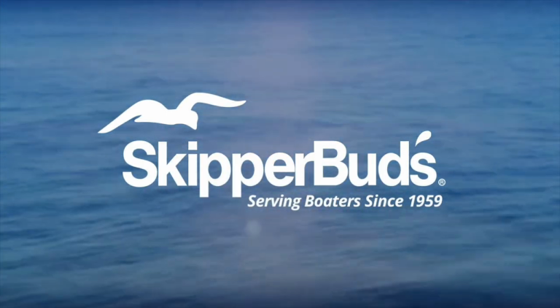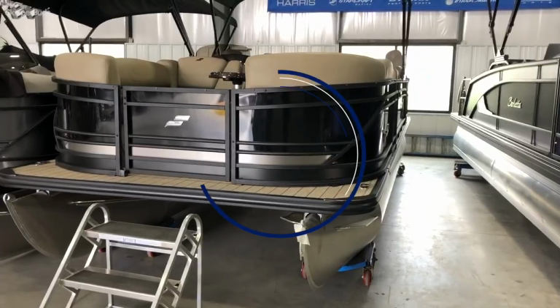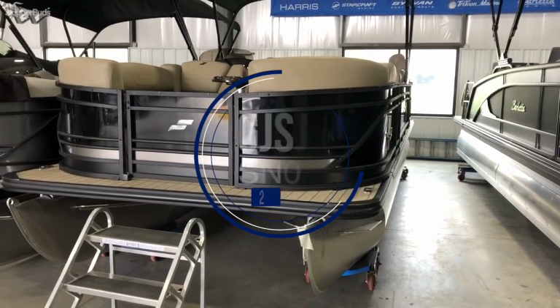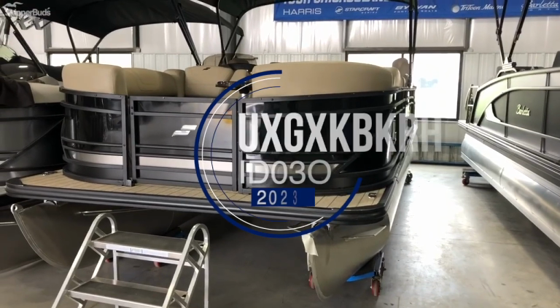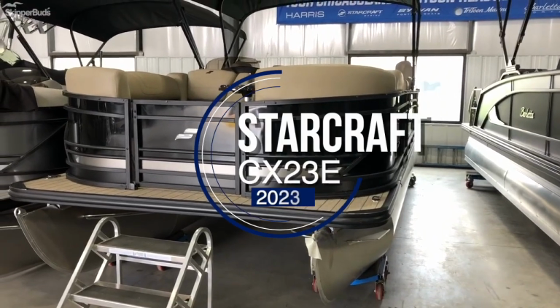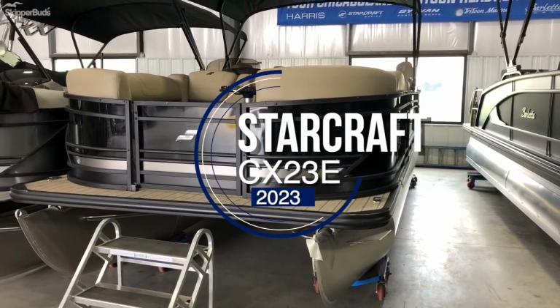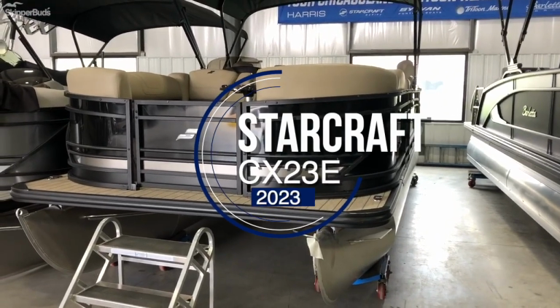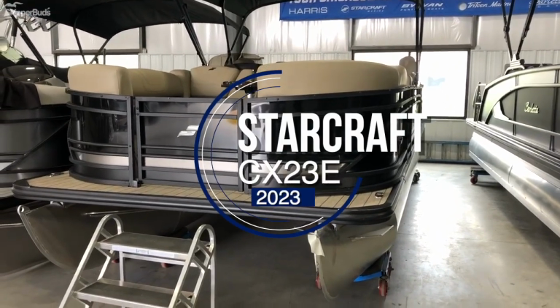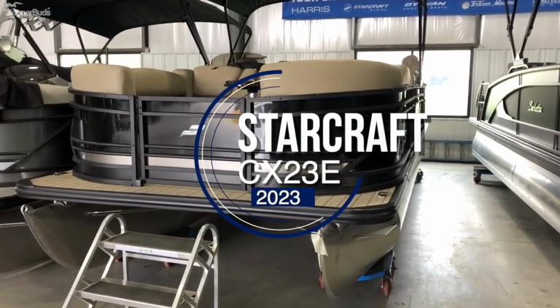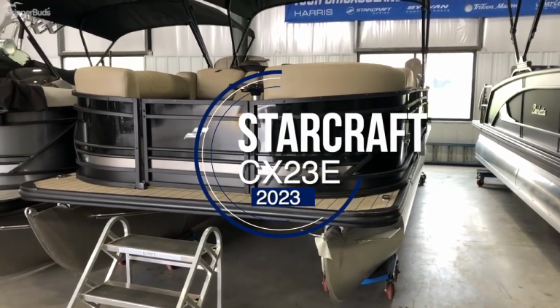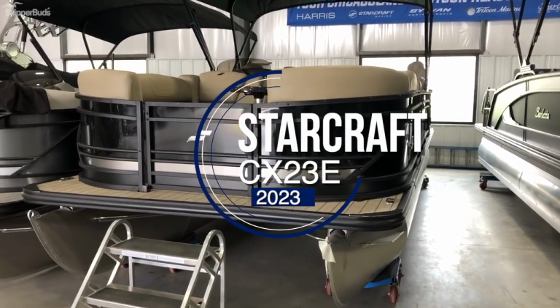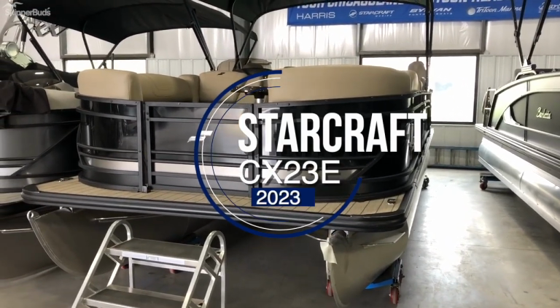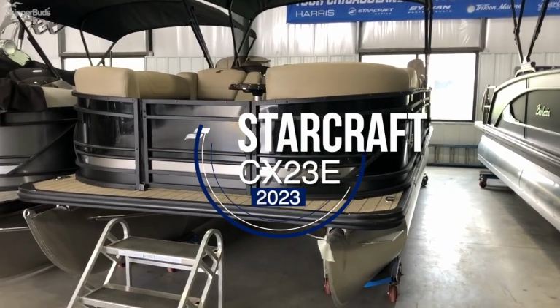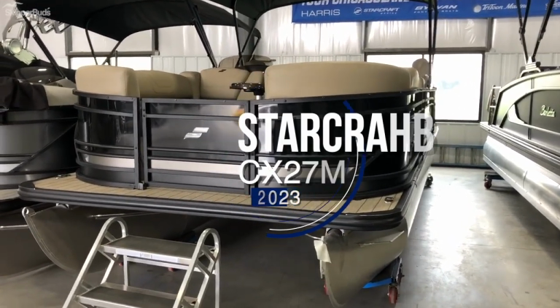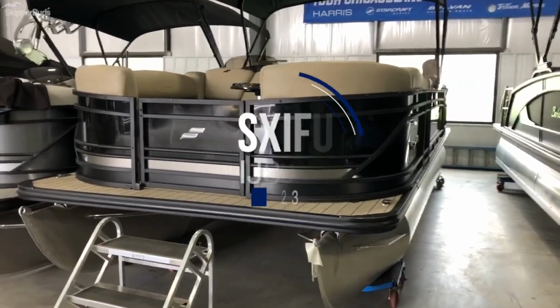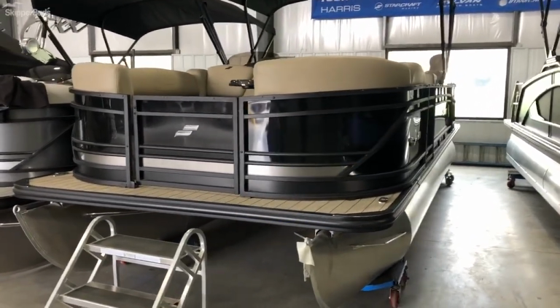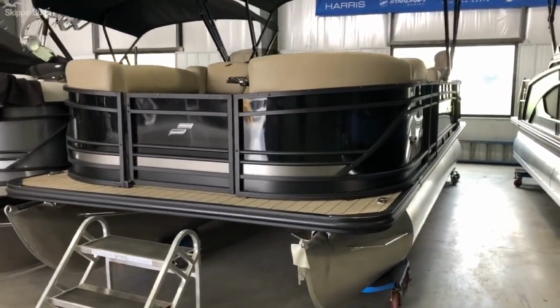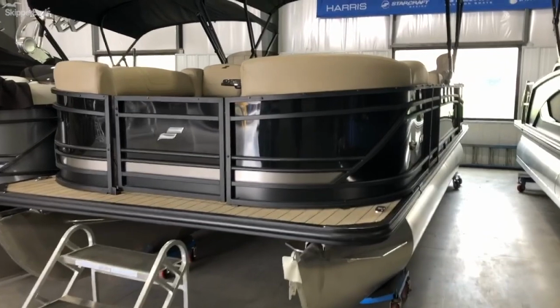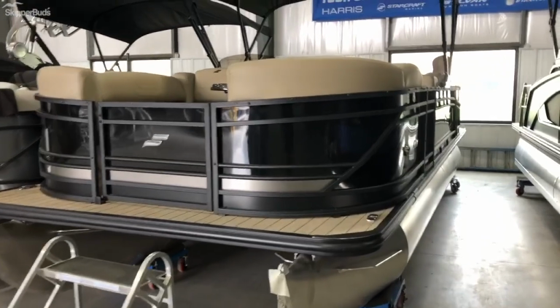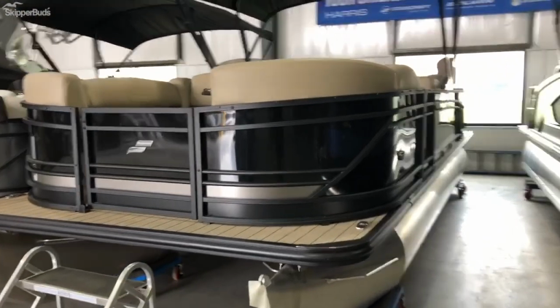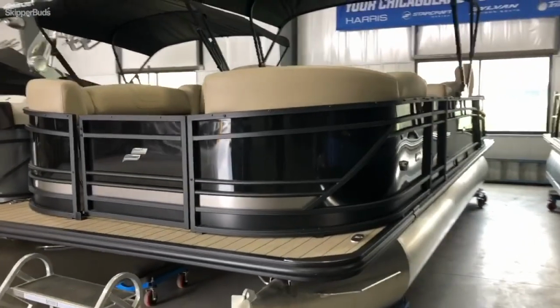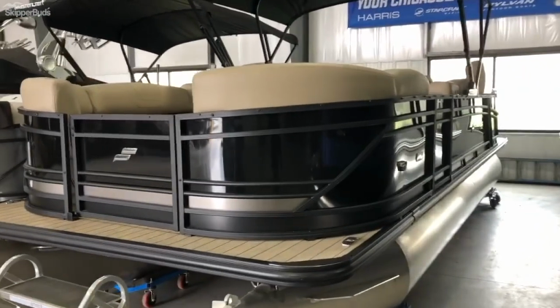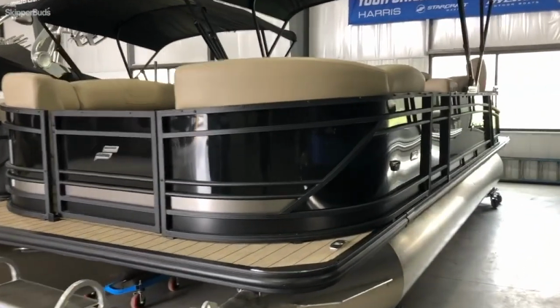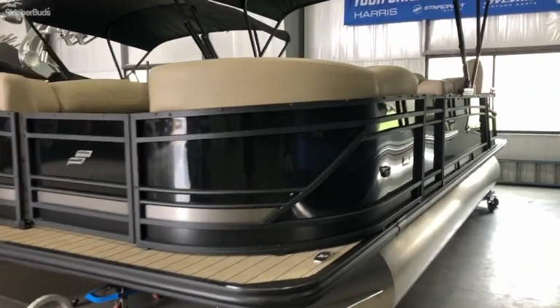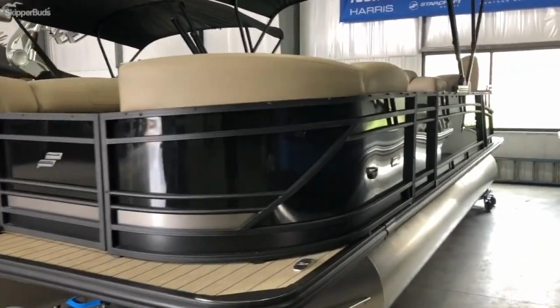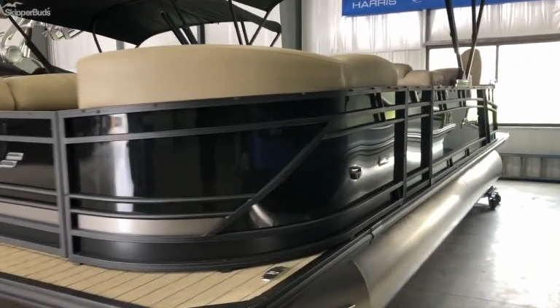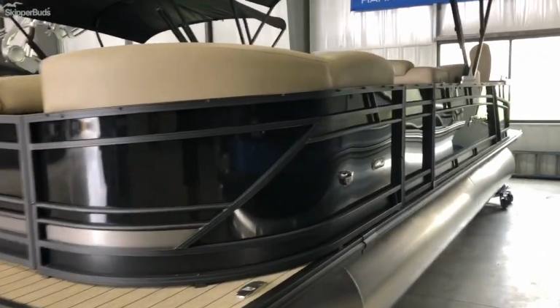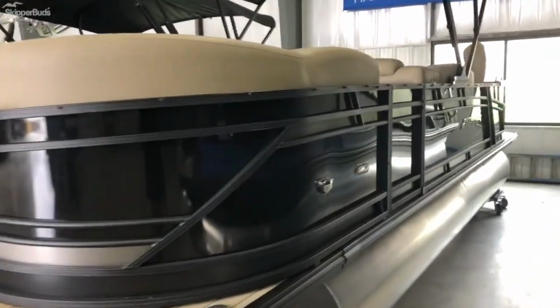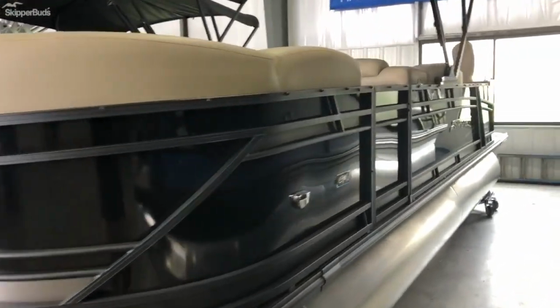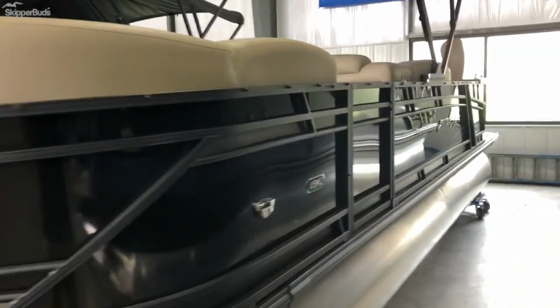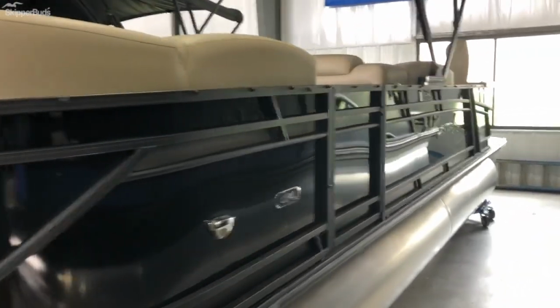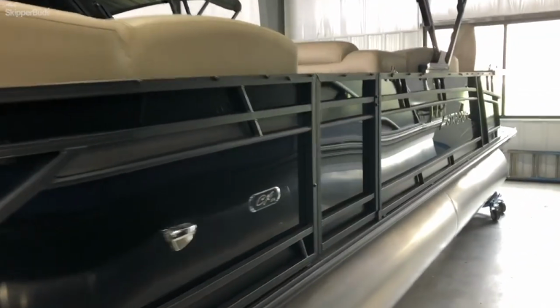Welcome to Skipper Buds, Sequate Harbor in Antioch, Illinois. Today we're going over a 2023 StarCraft CX-23E. This is our entertainment floor plan.